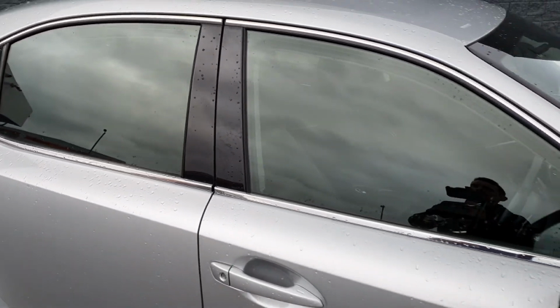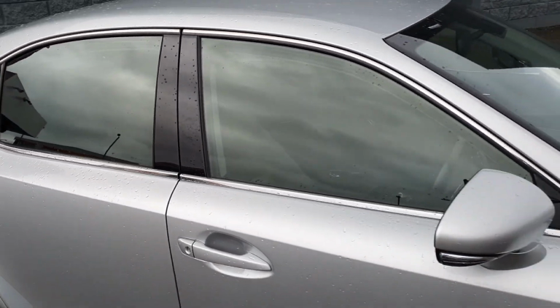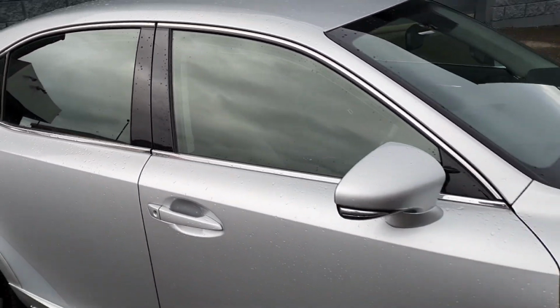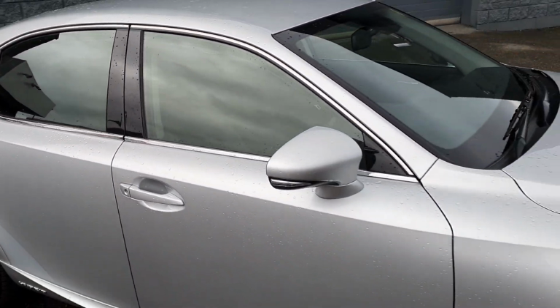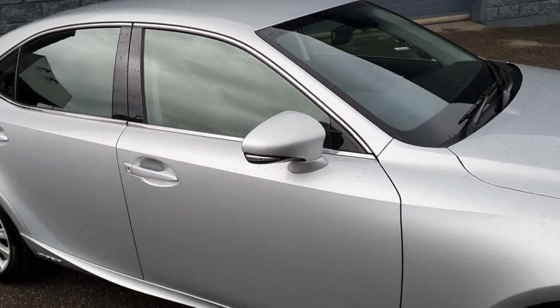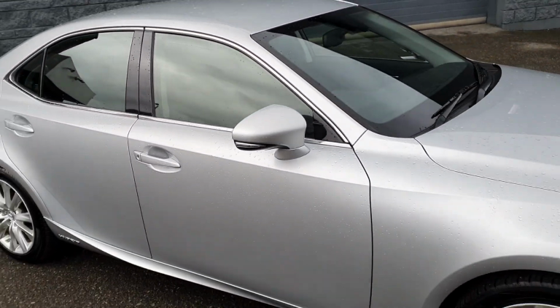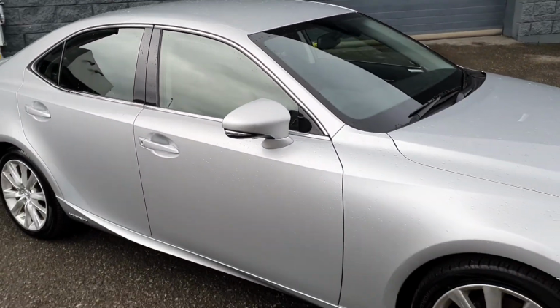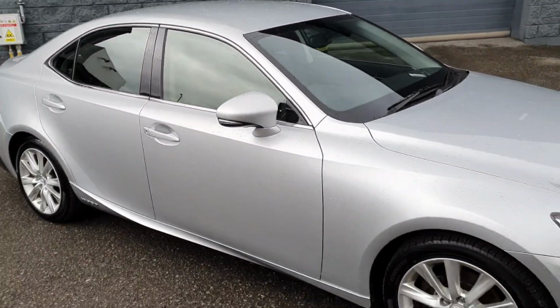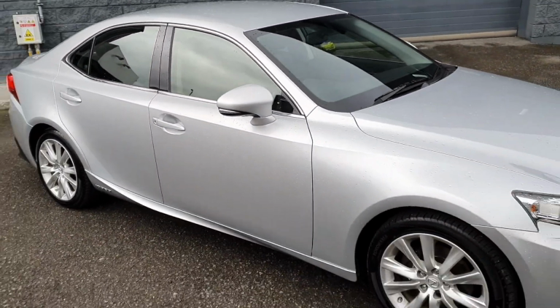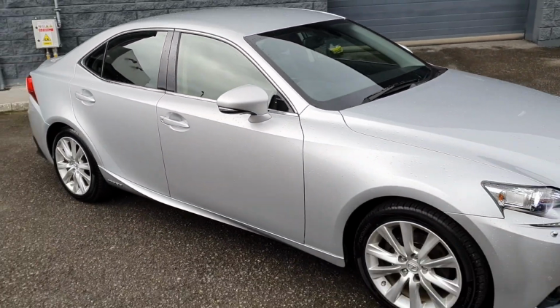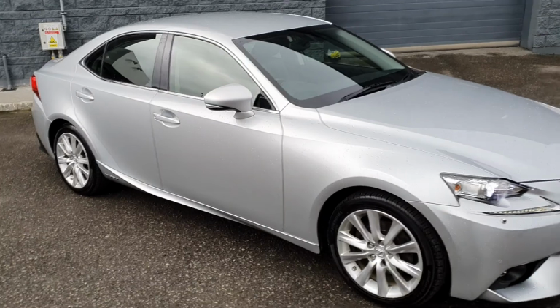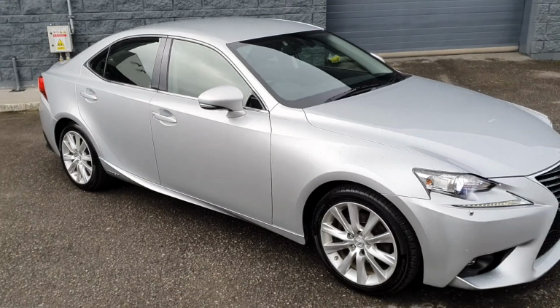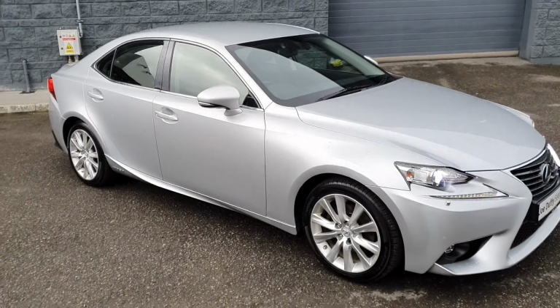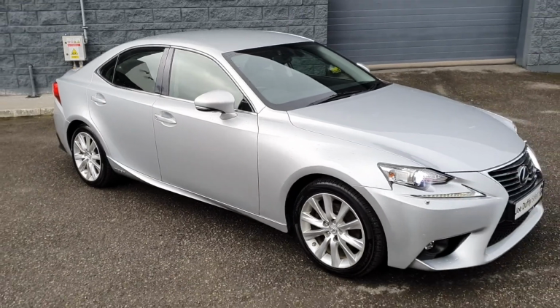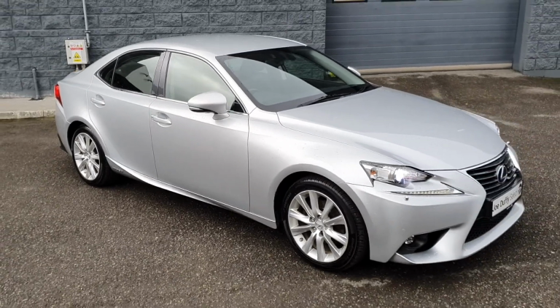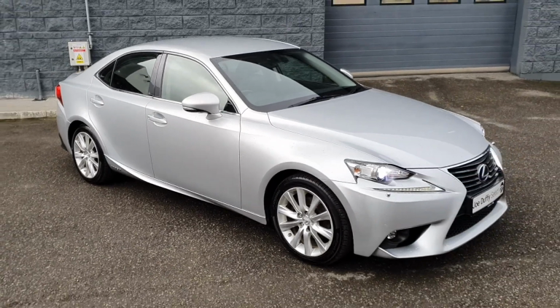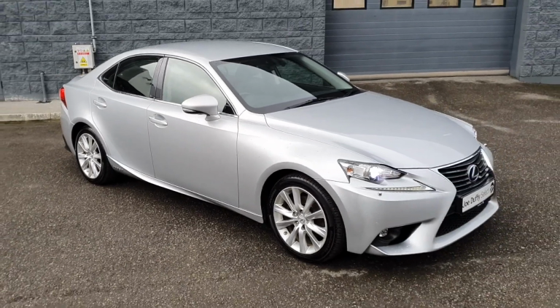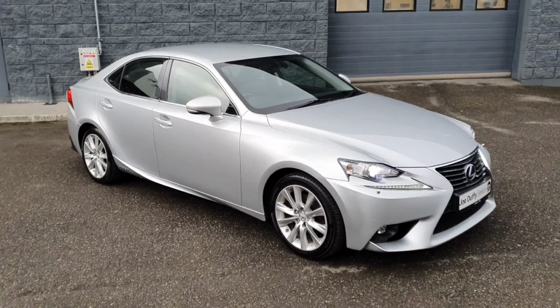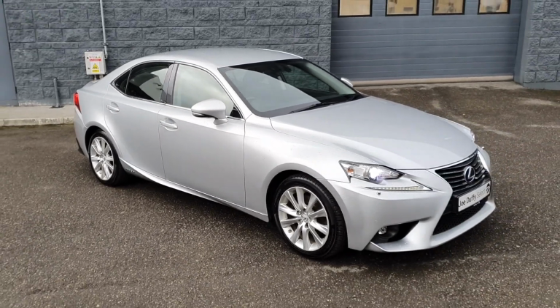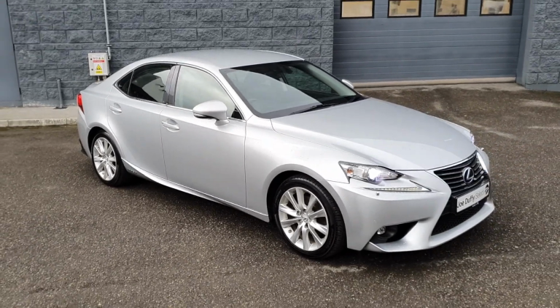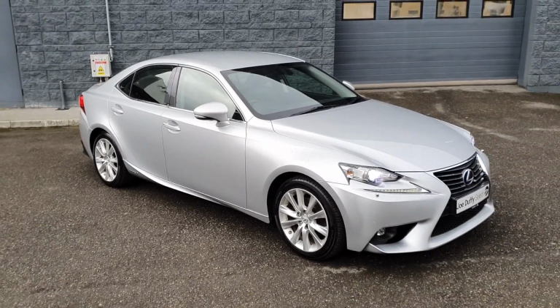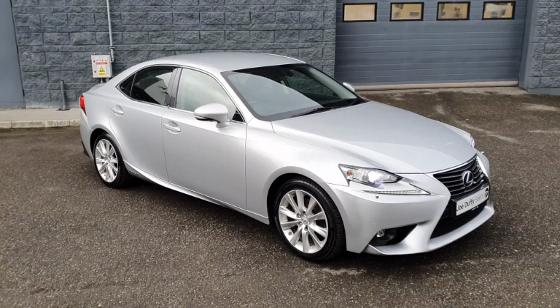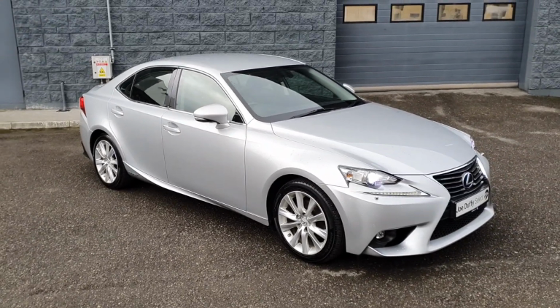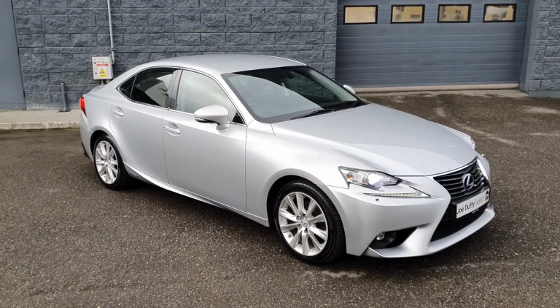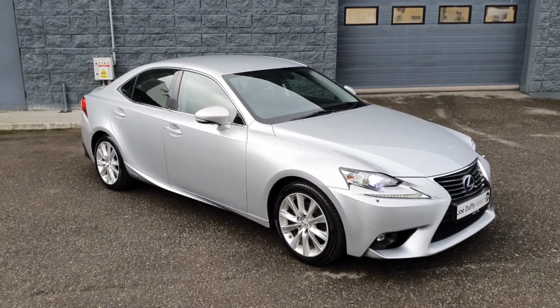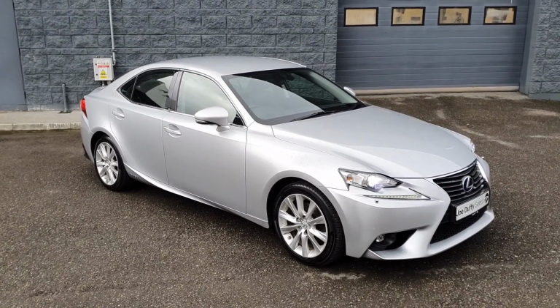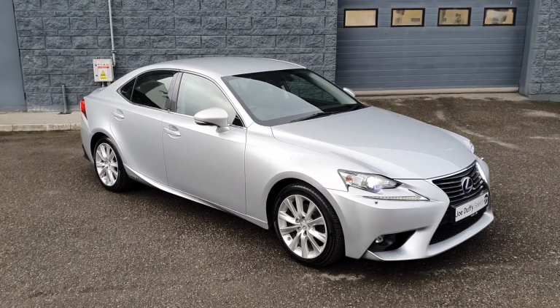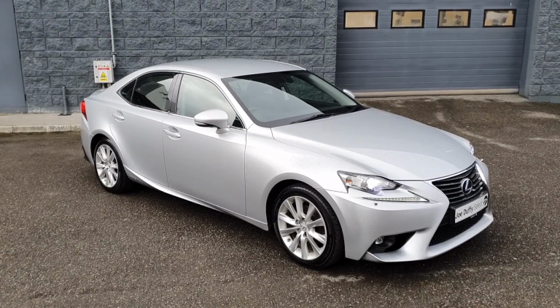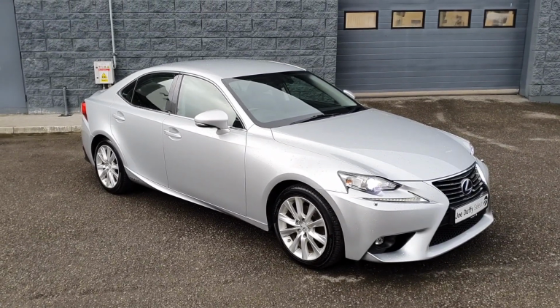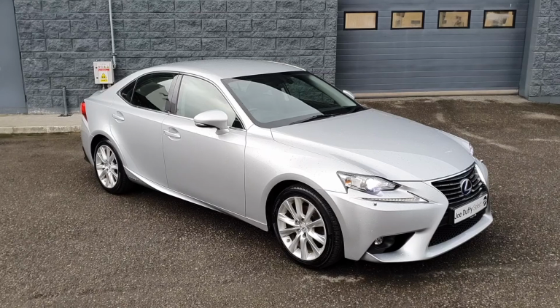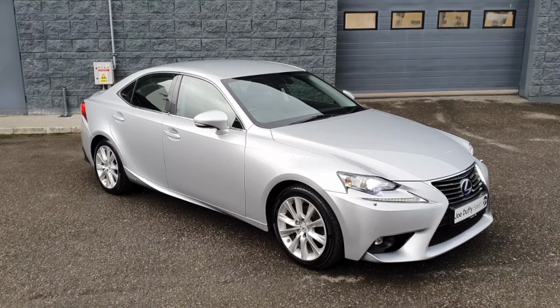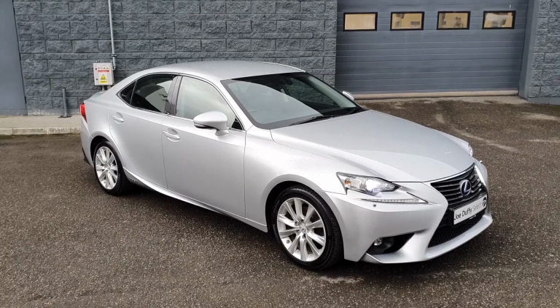This car will come fully serviced by our master-trained technicians and will come with 12 months warranty. For more information contact us here at Joe Duffy's Select Drada. Thanks for watching.